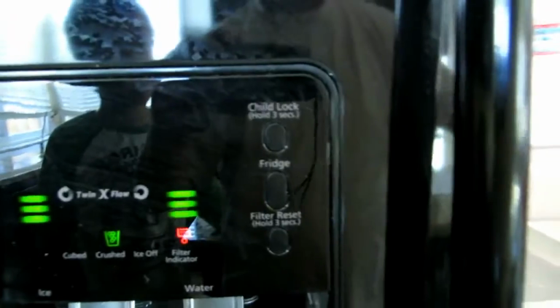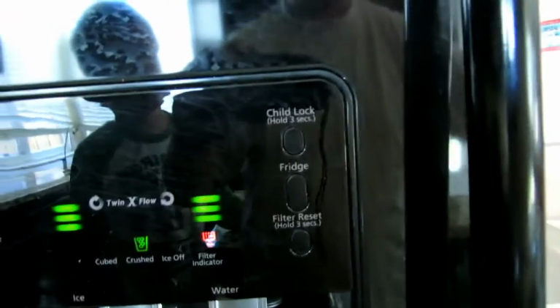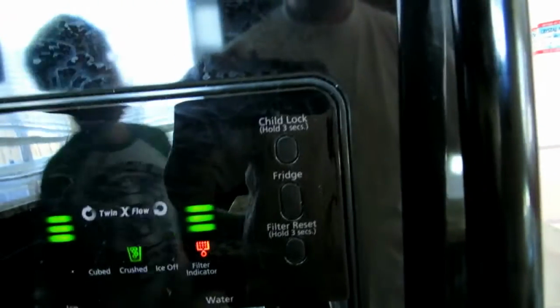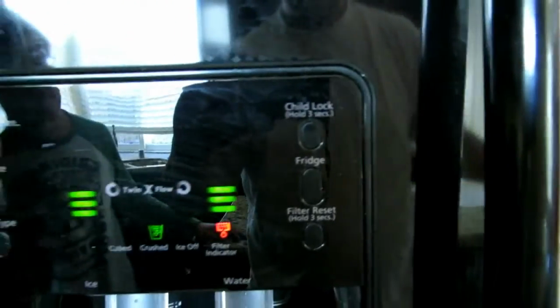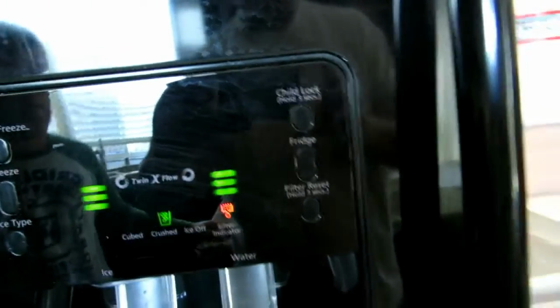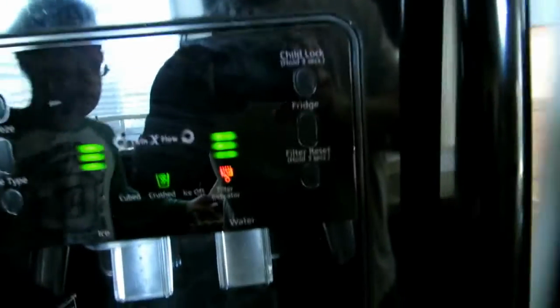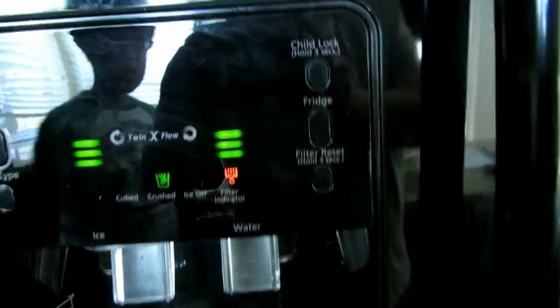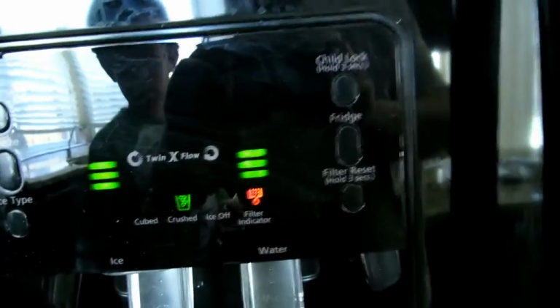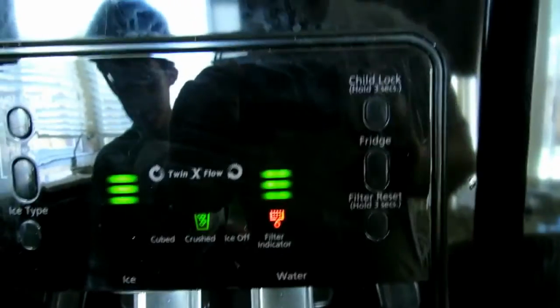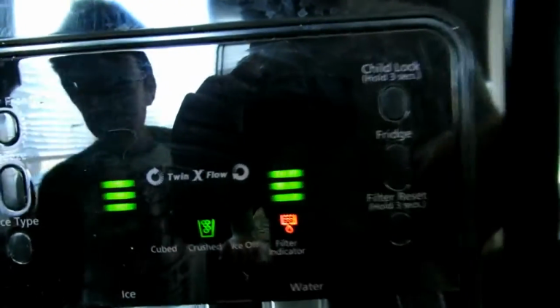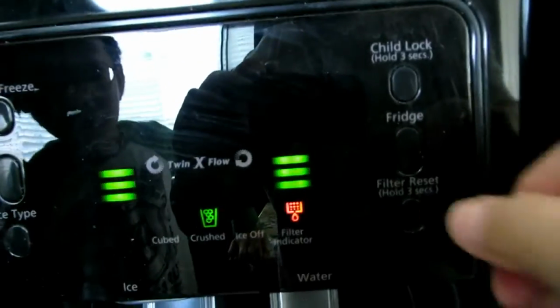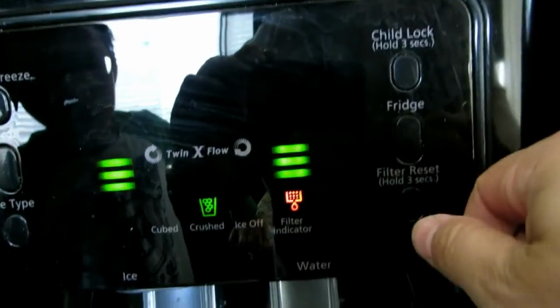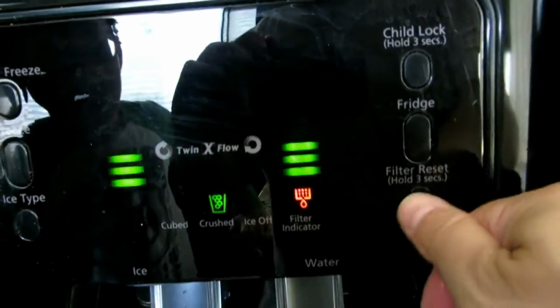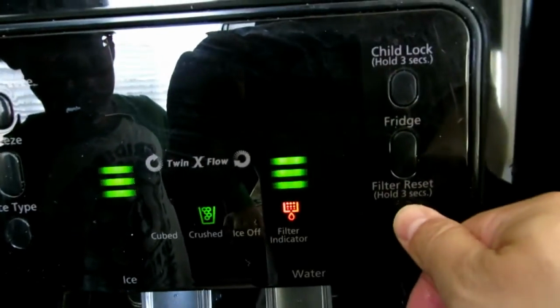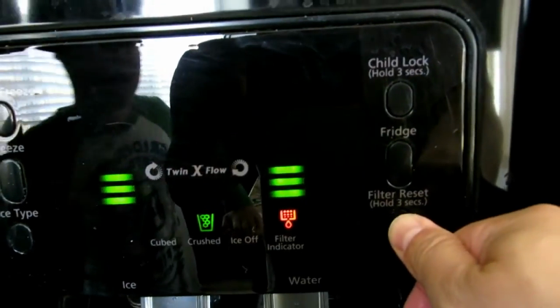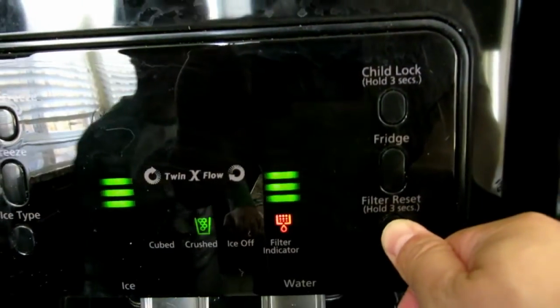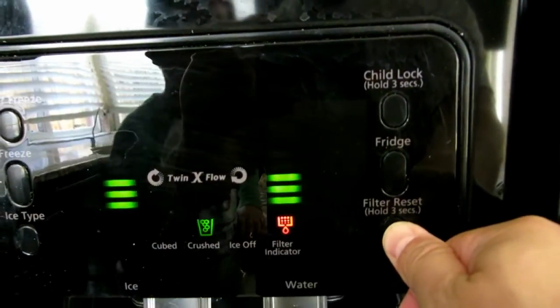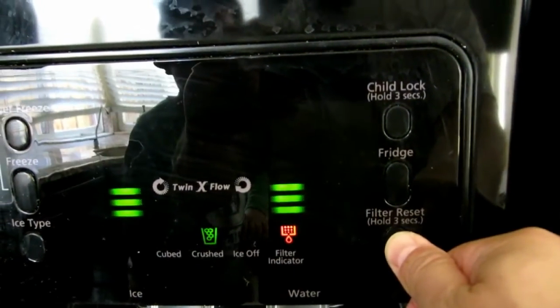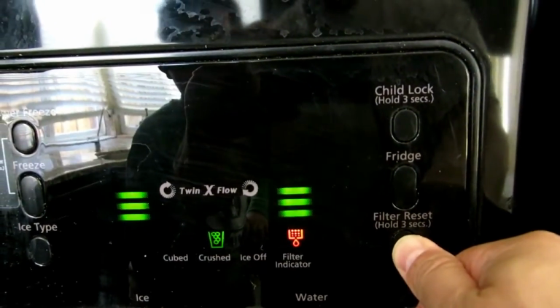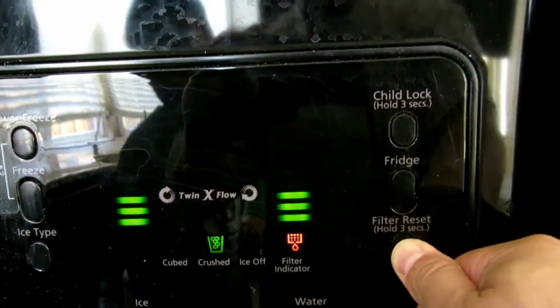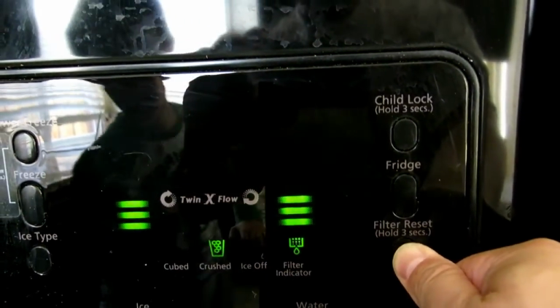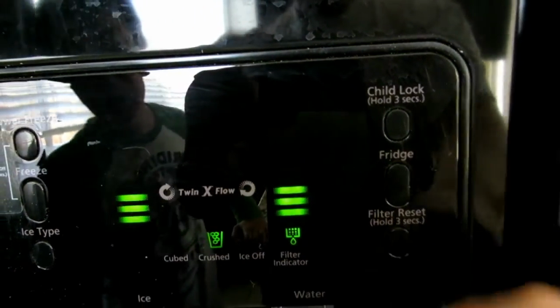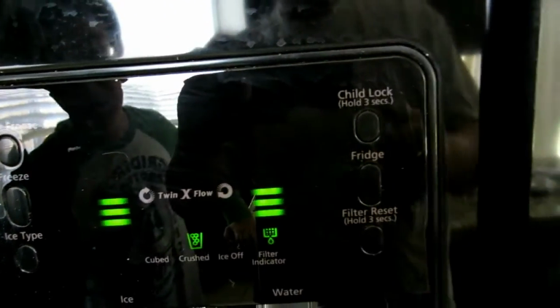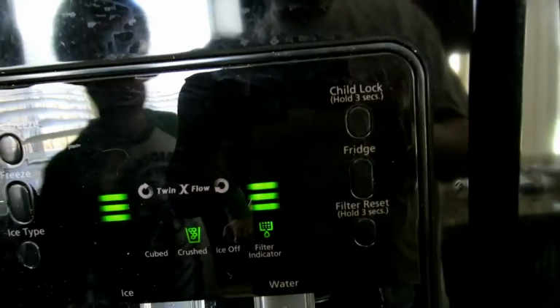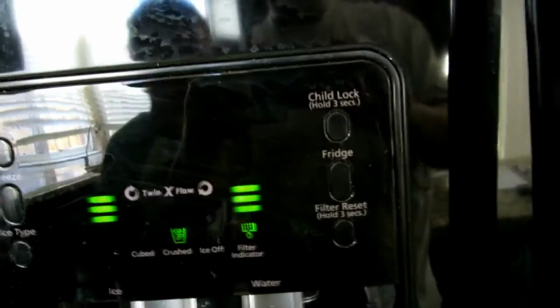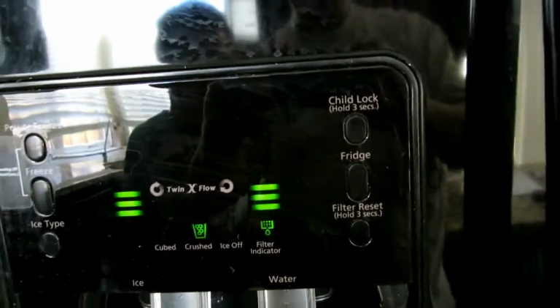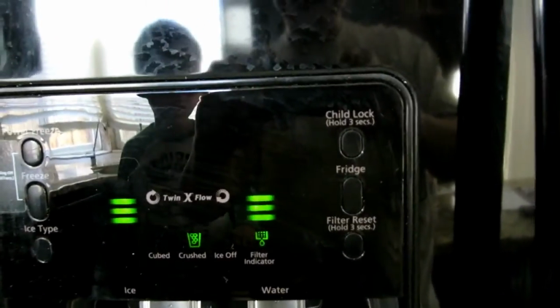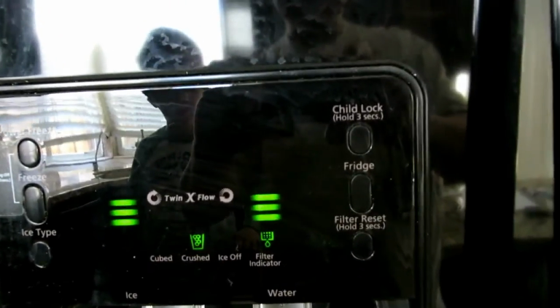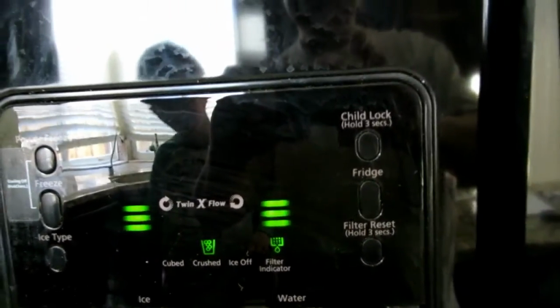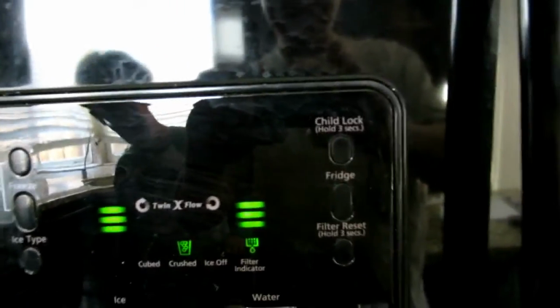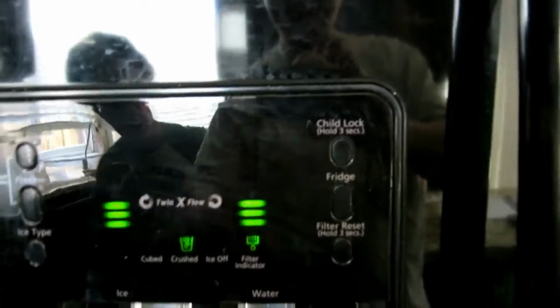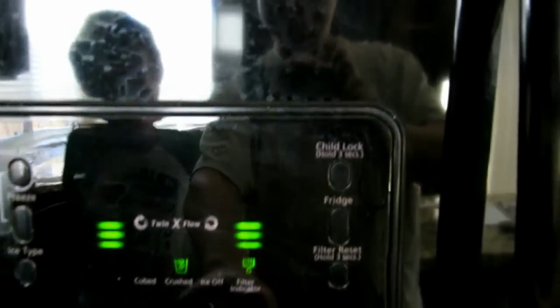You have to hold the filter reset button for three seconds — one, two, three. There you go. The filter indicator is back to green; it's not orange anymore.